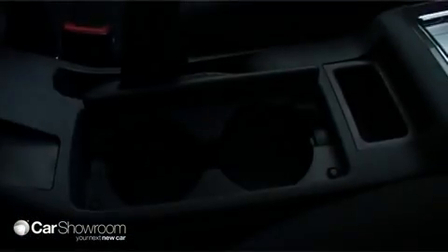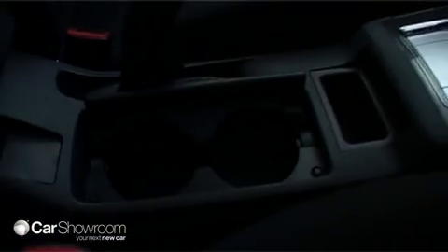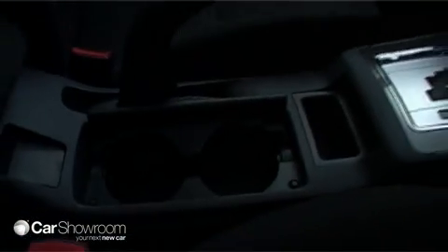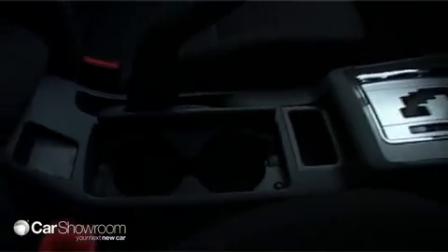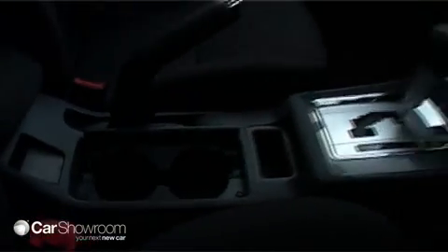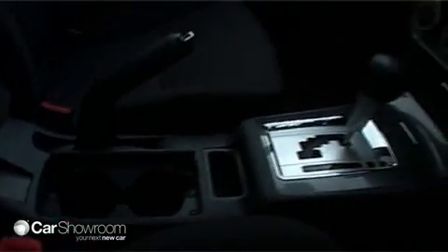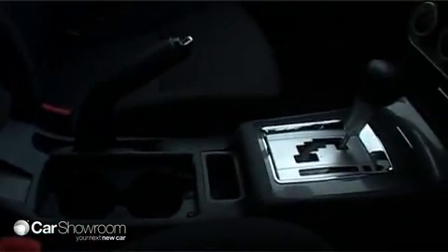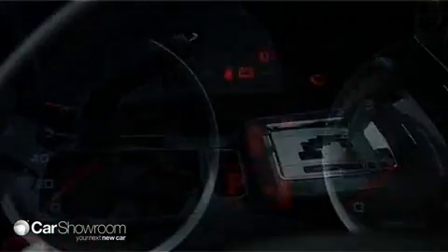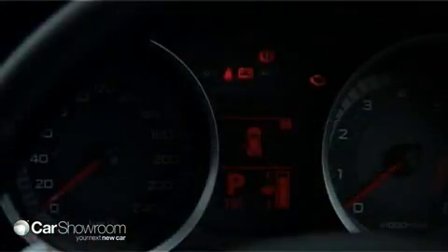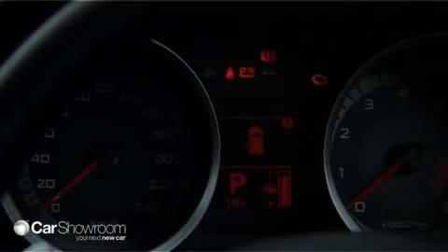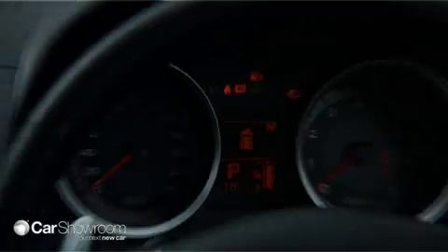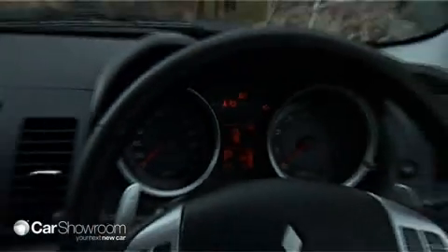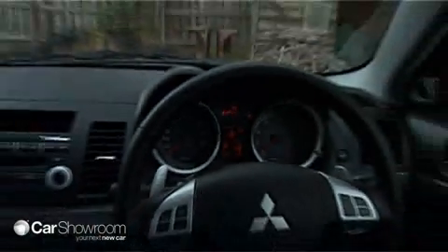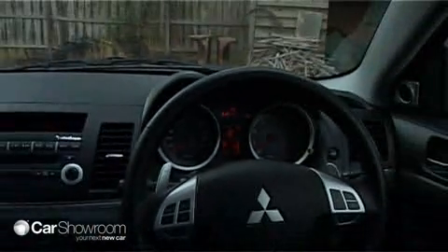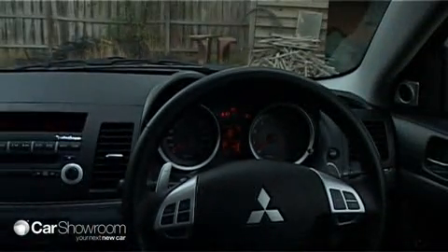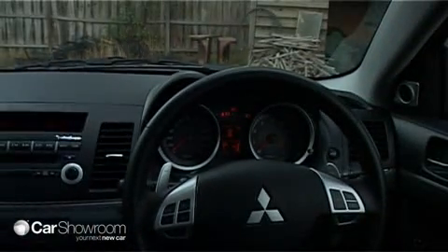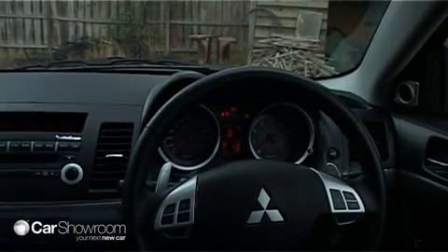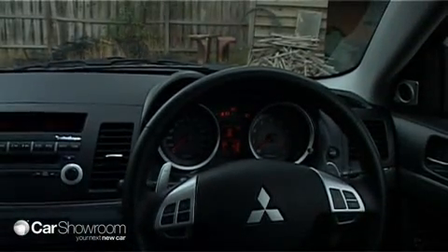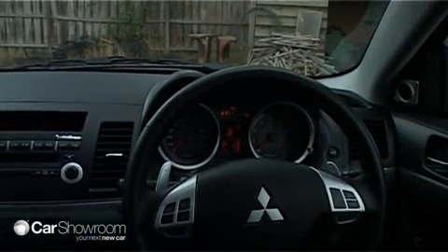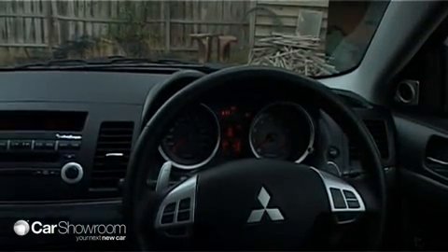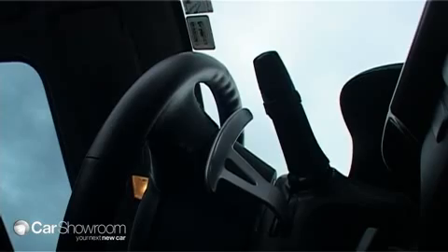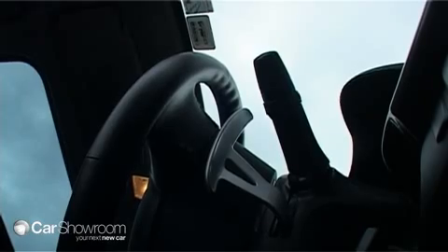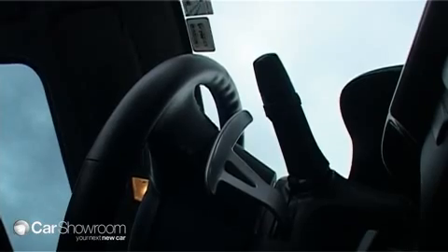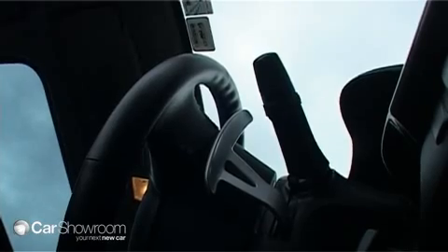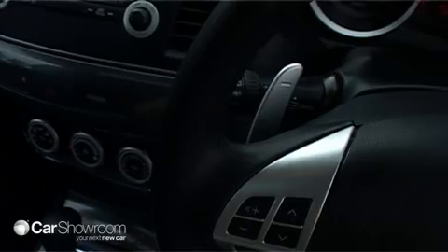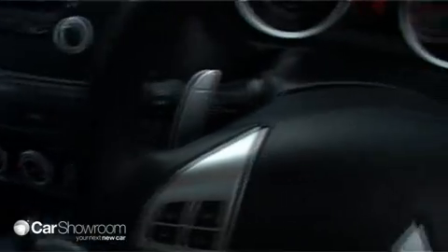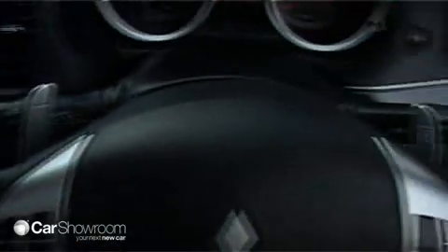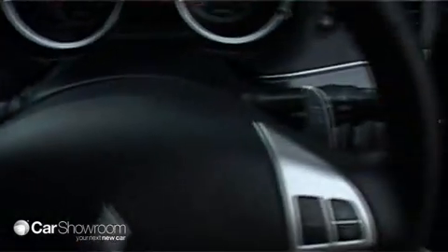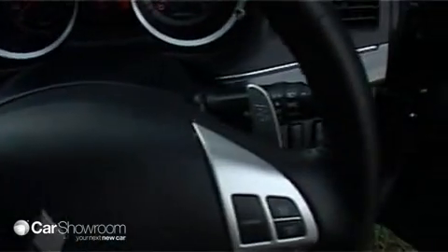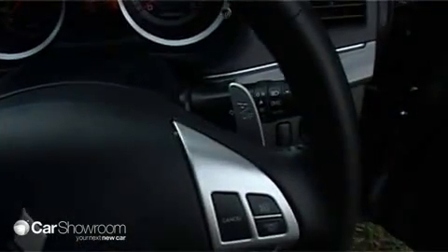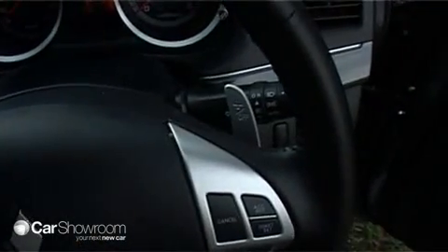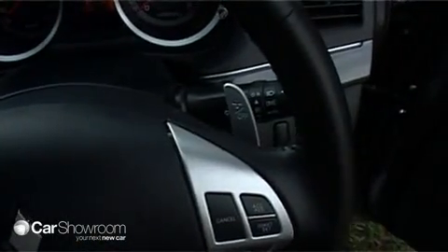VRX models boast smart key entry and Bluetooth hands-free mobile phone connectivity with steering wheel controls. Also on the steering wheel are paddle shifters for manual changes of the continuously variable transmission.